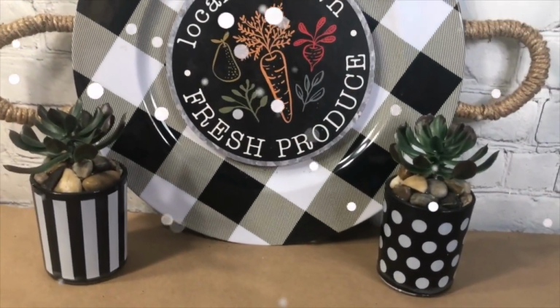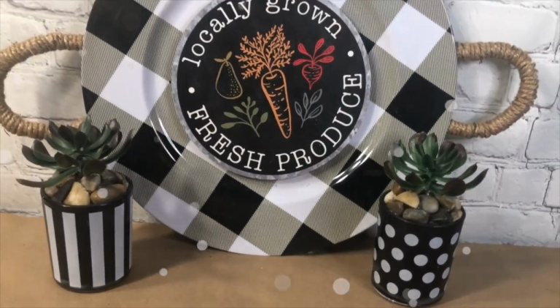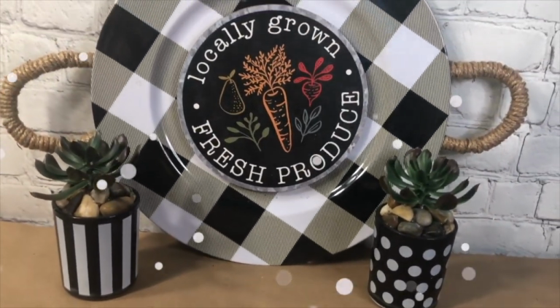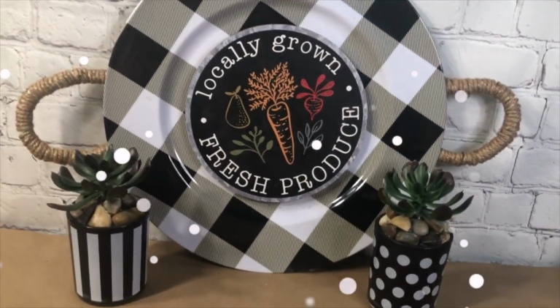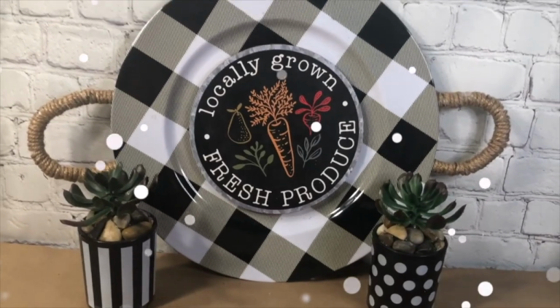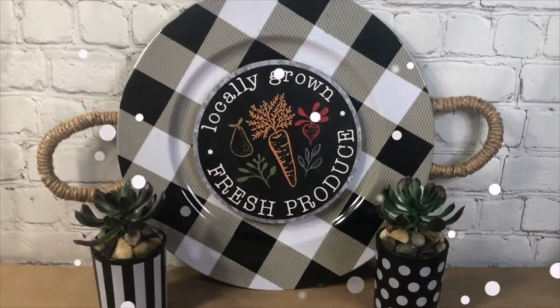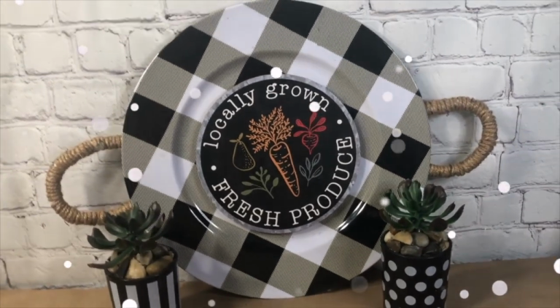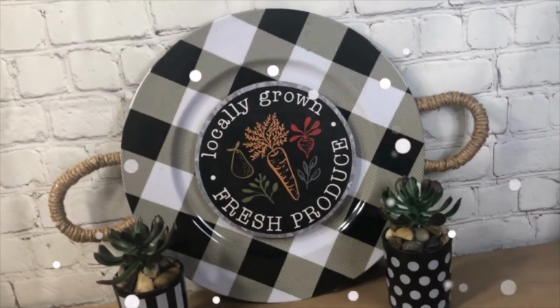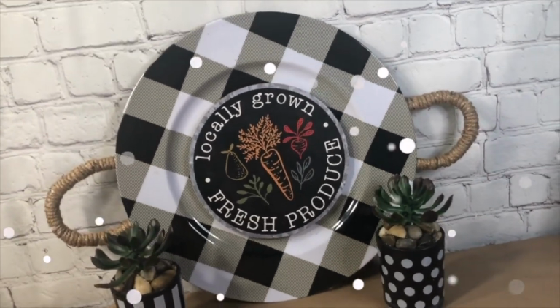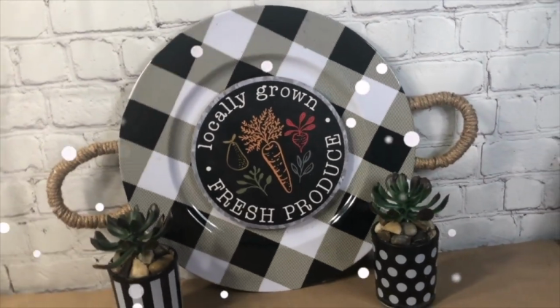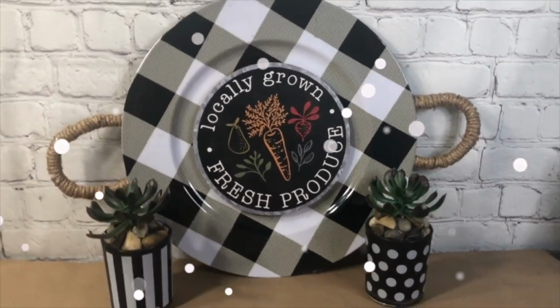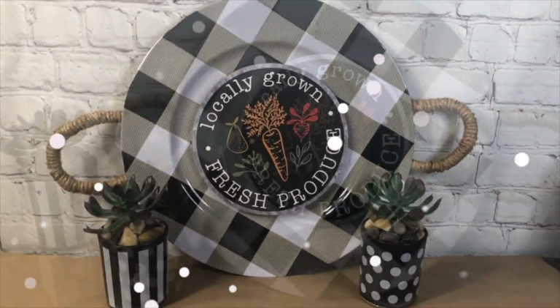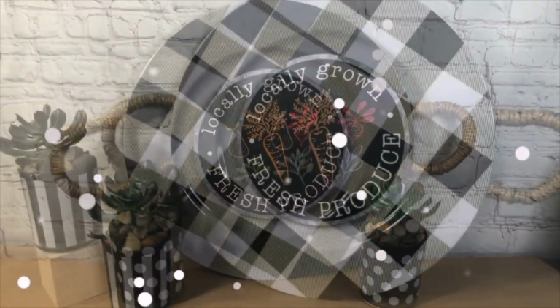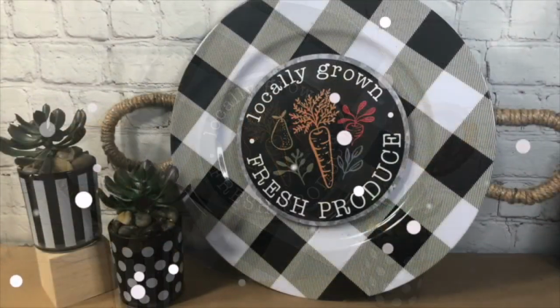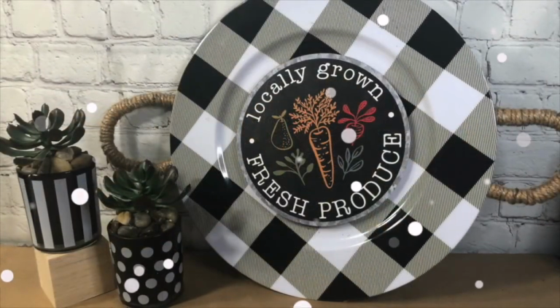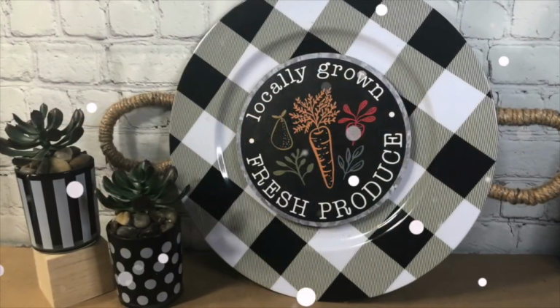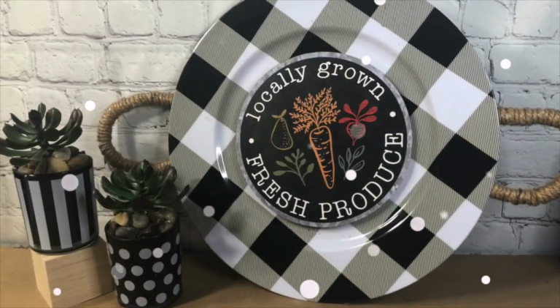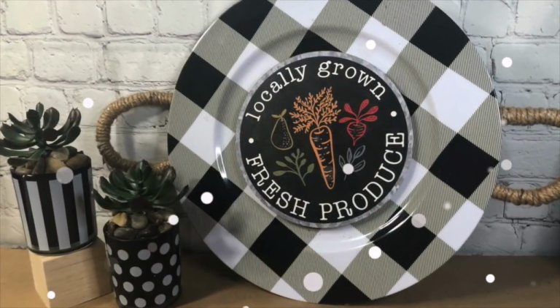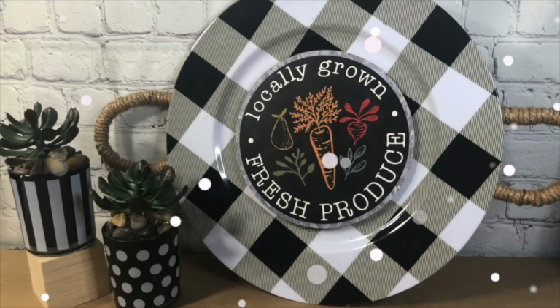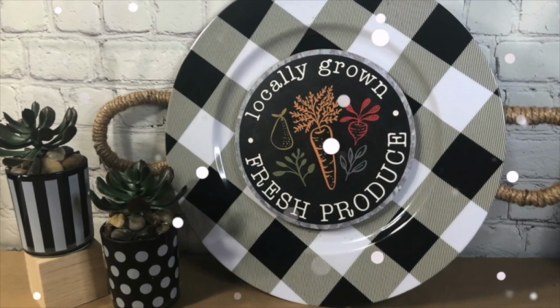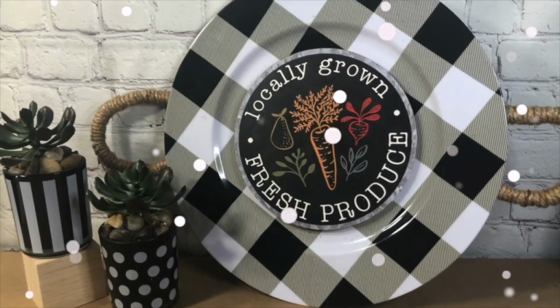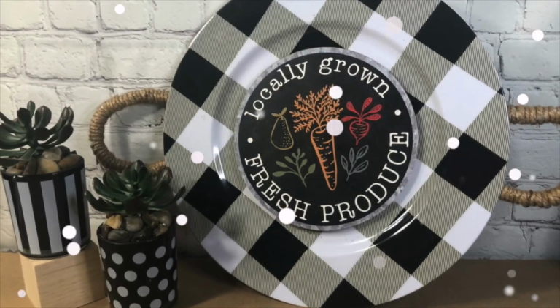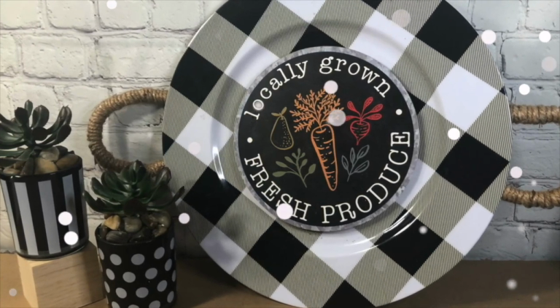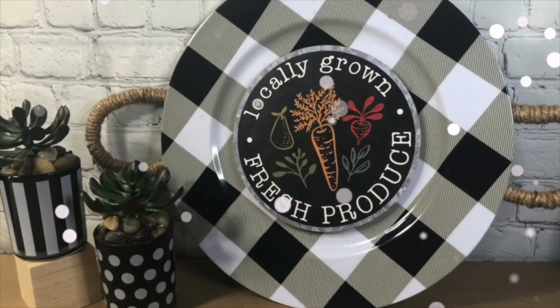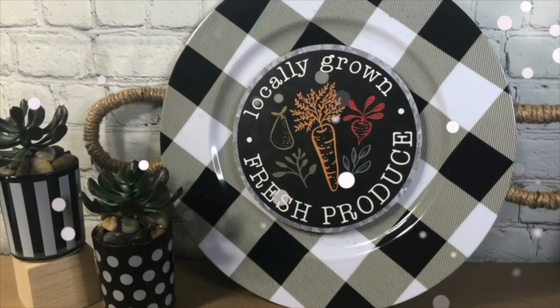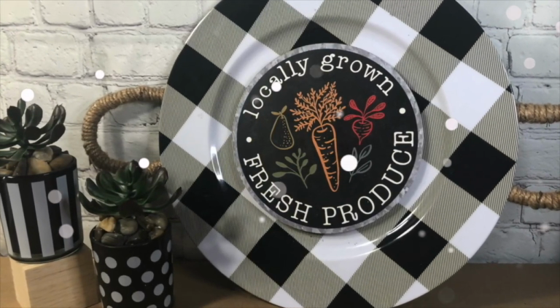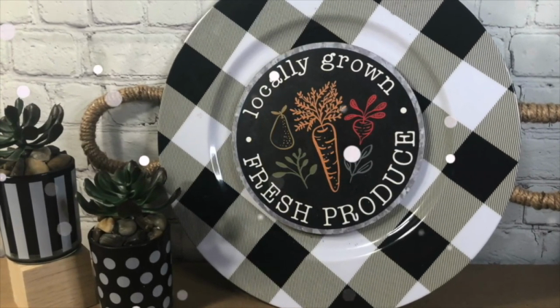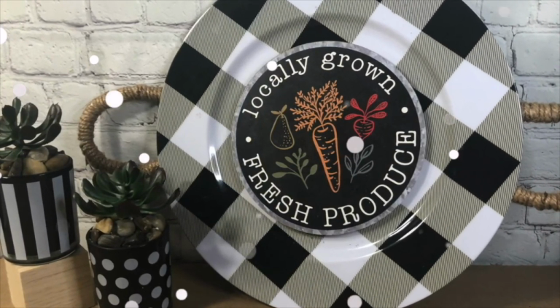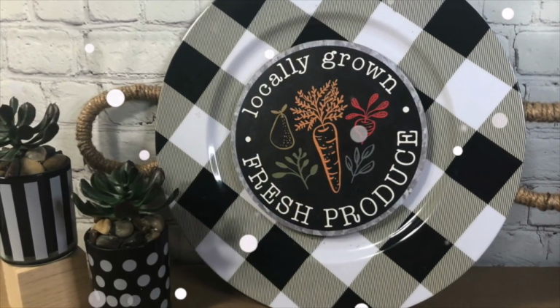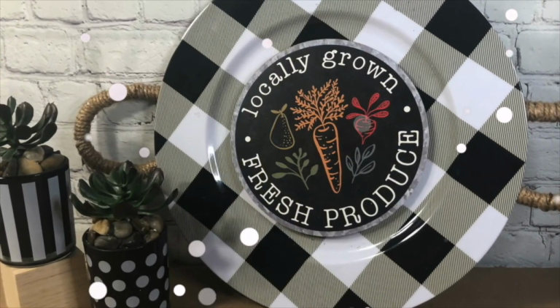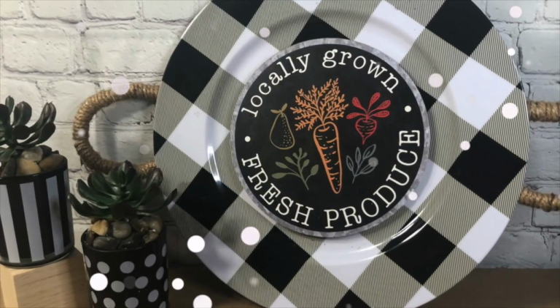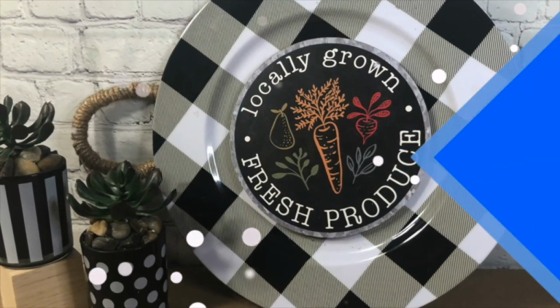Those little succulents — I made those last year from some votive candle holders from Dollar Tree. I love this. How about you?